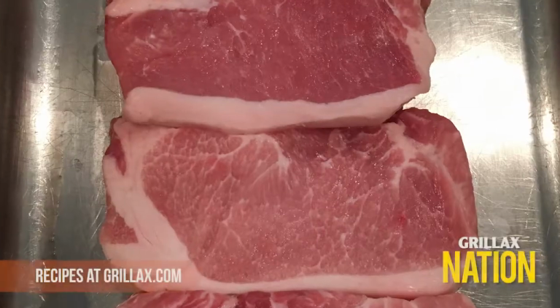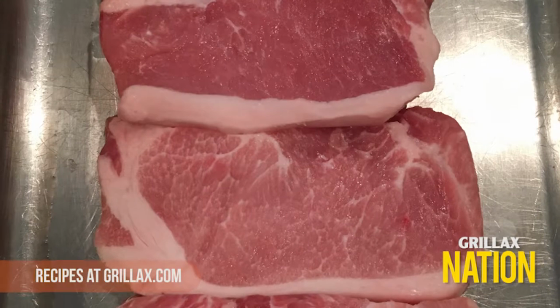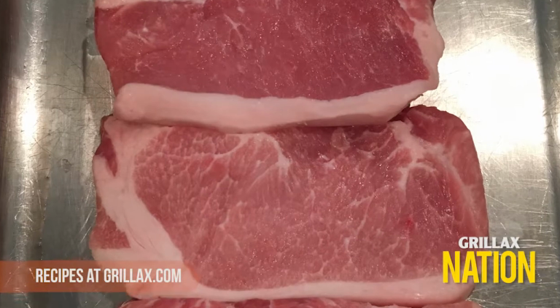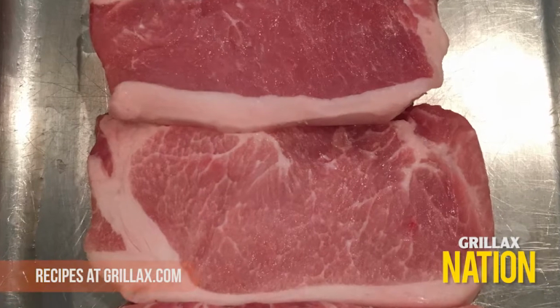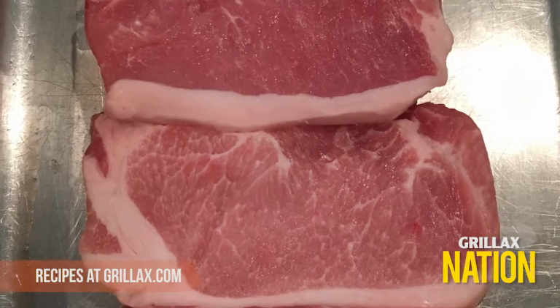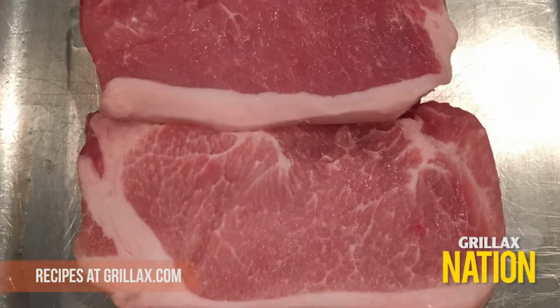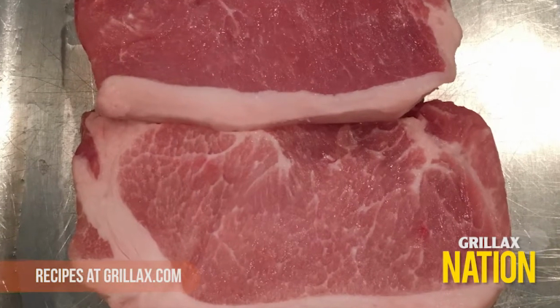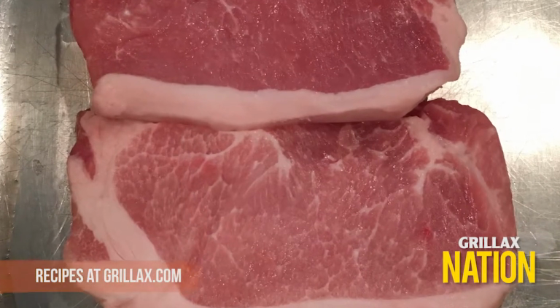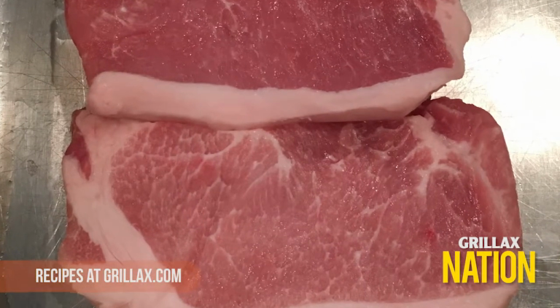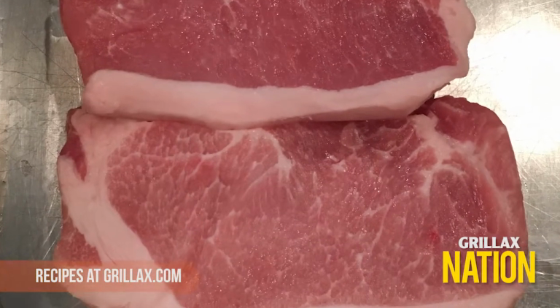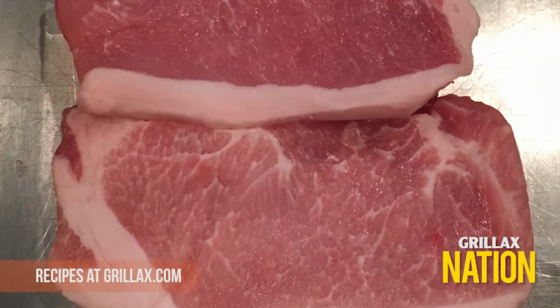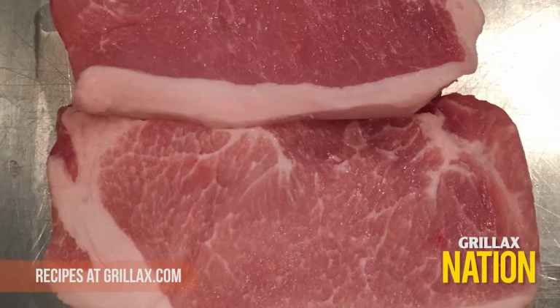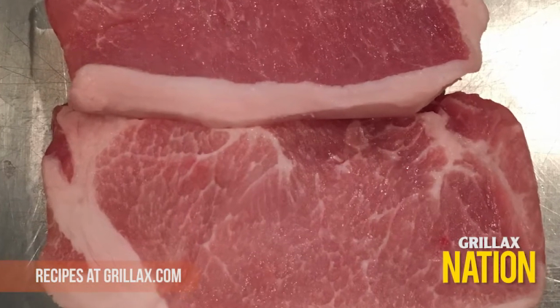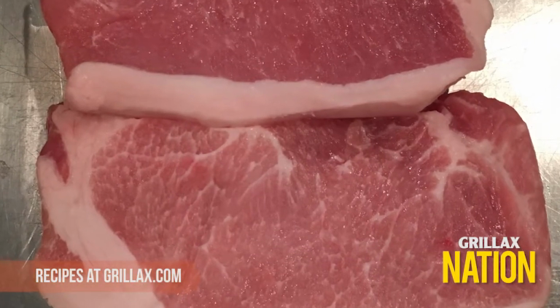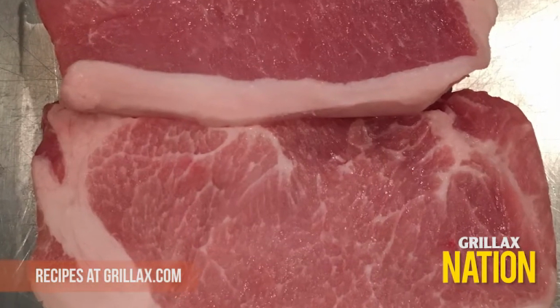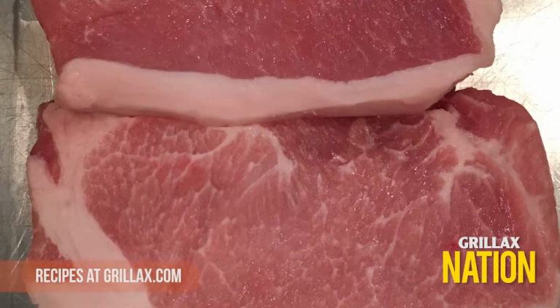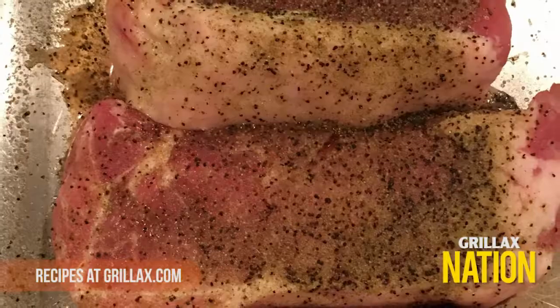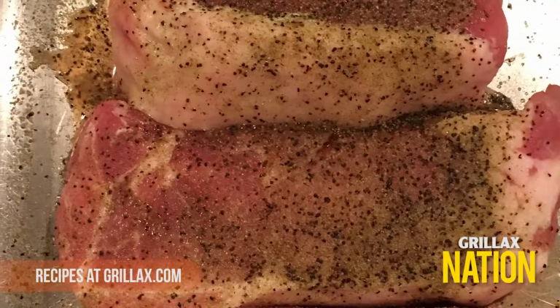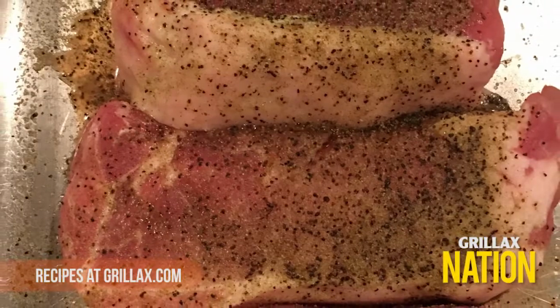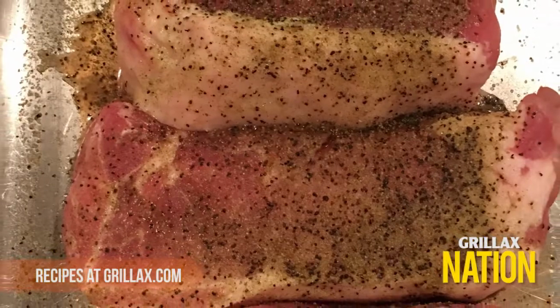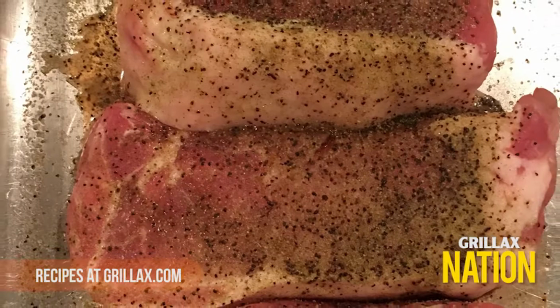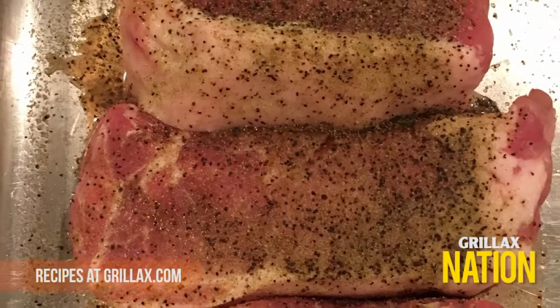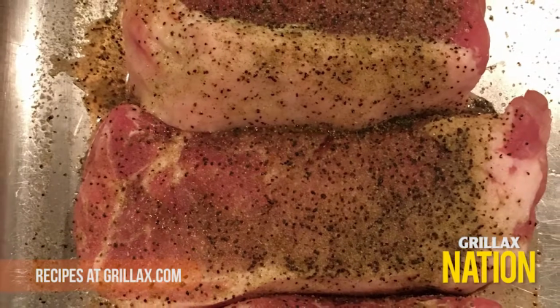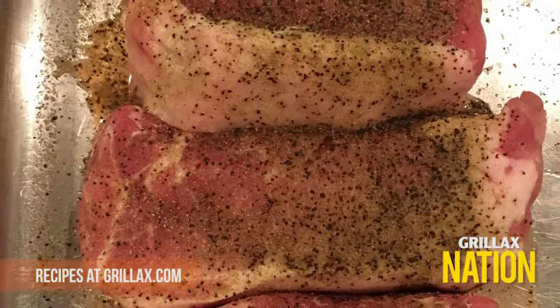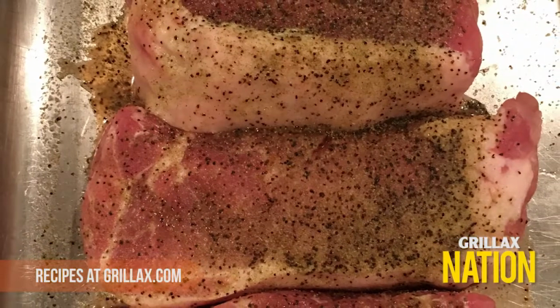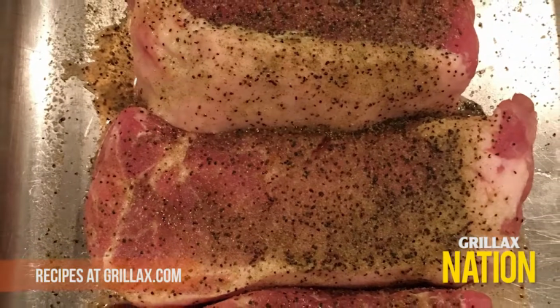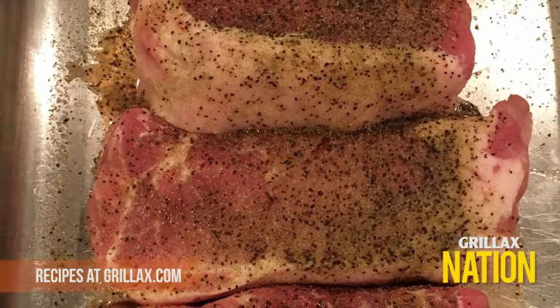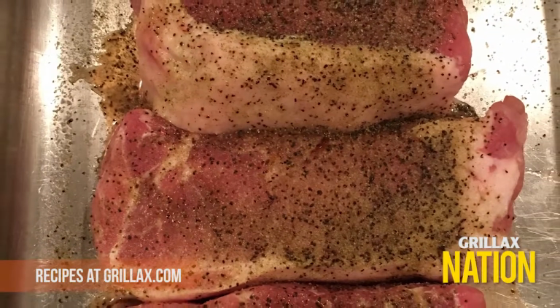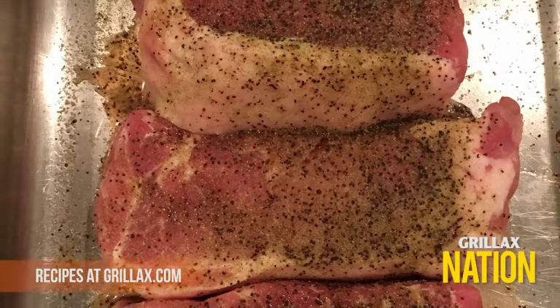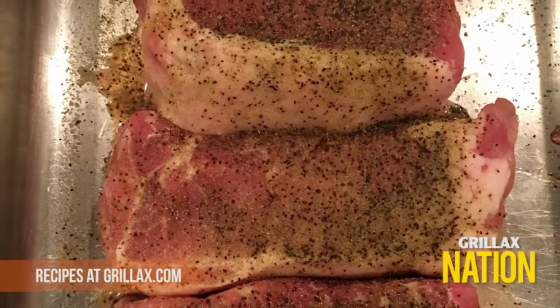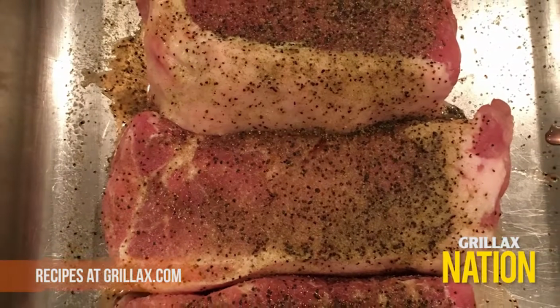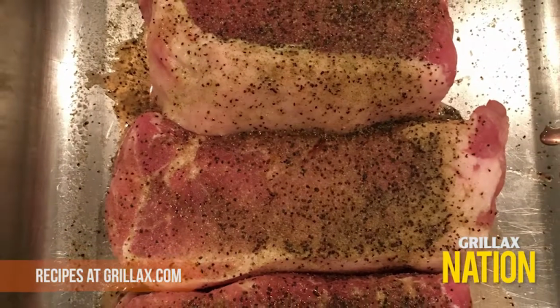As you can see, the pork from ButcherBox comes fresh and marbled nicely. We're going to keep this simple and season the chops with salt, pepper, and a pinch of garlic powder.